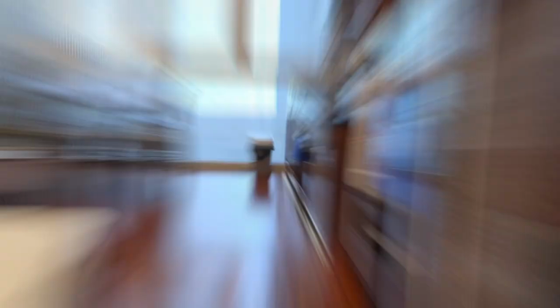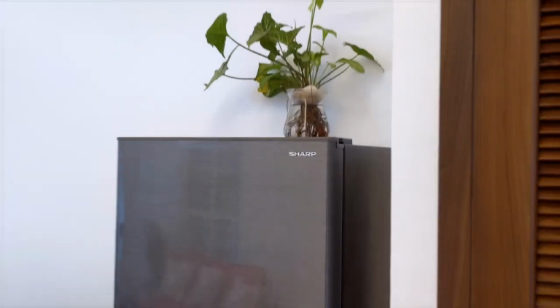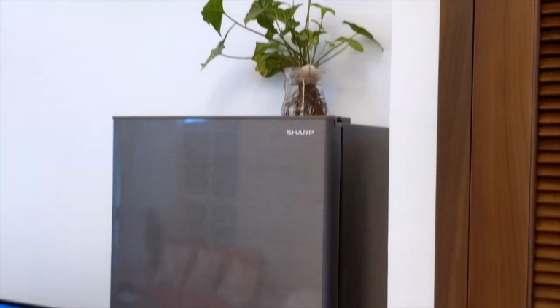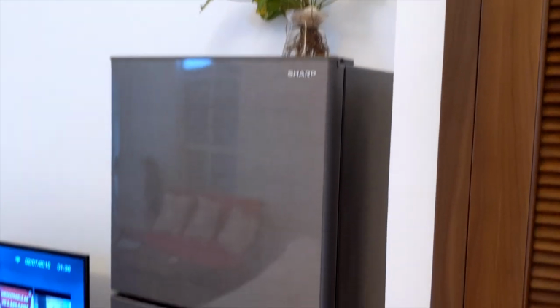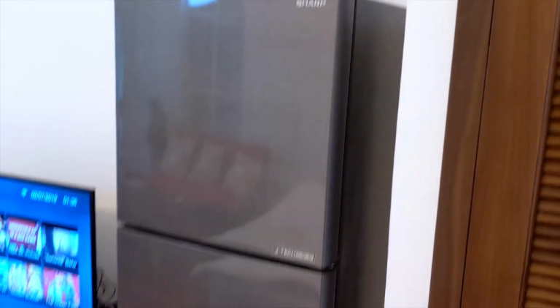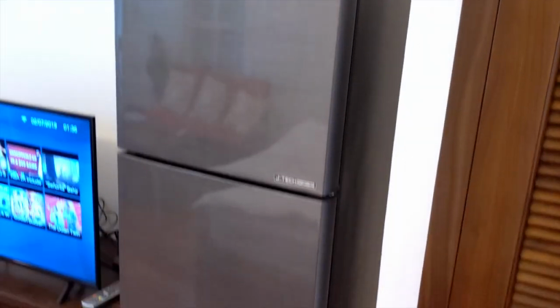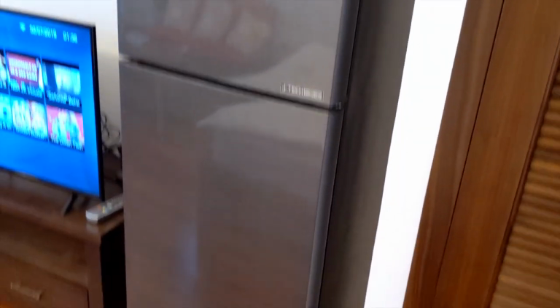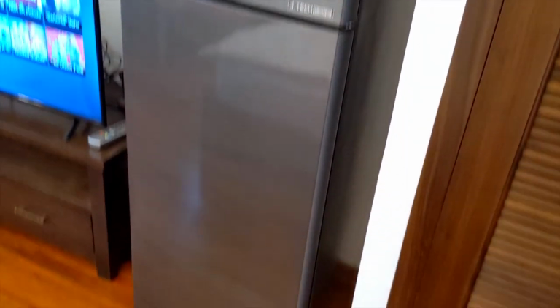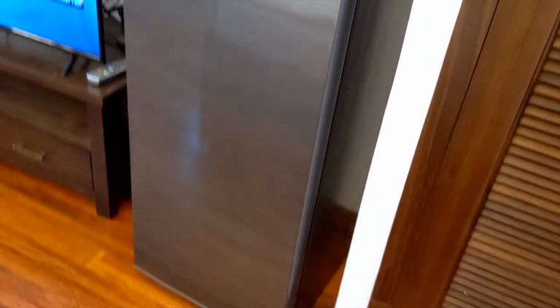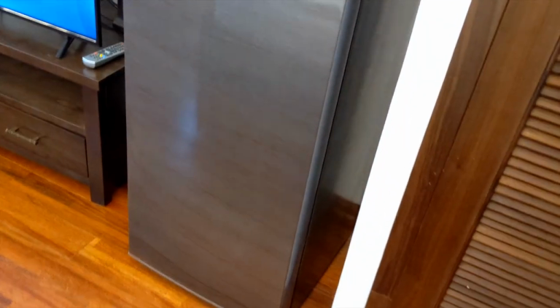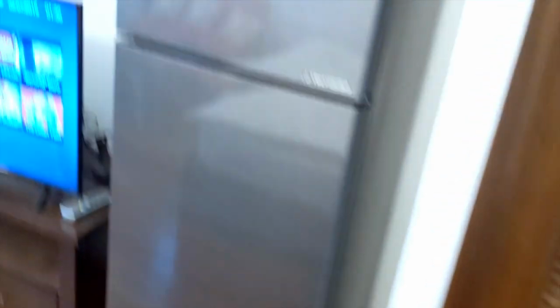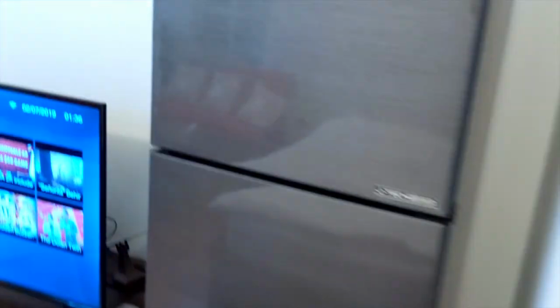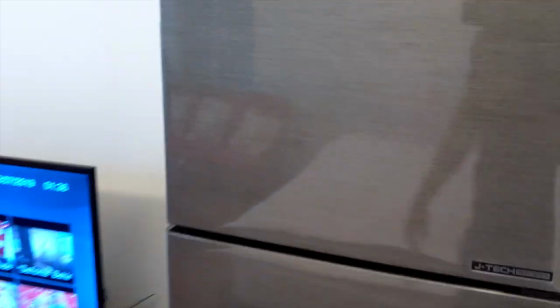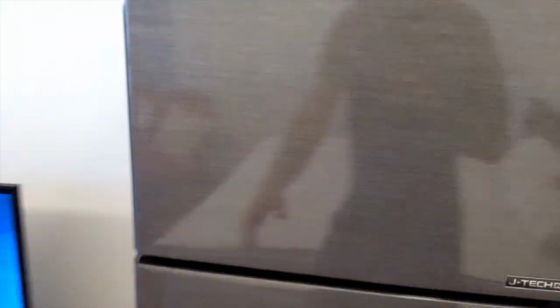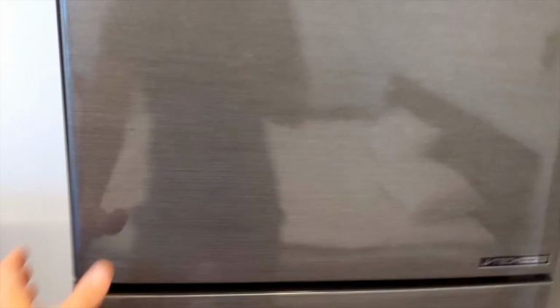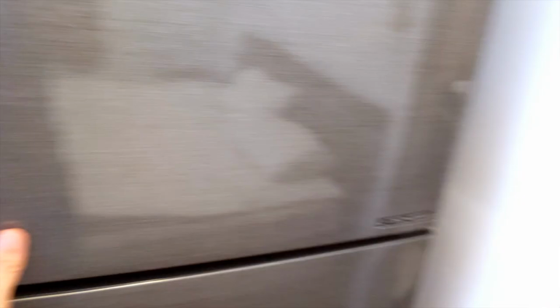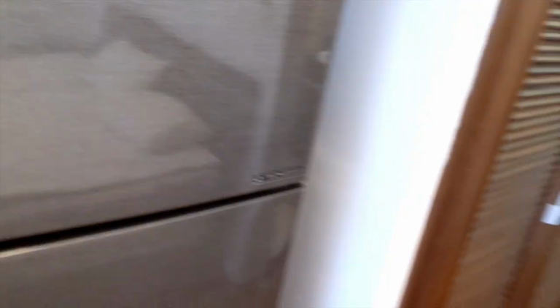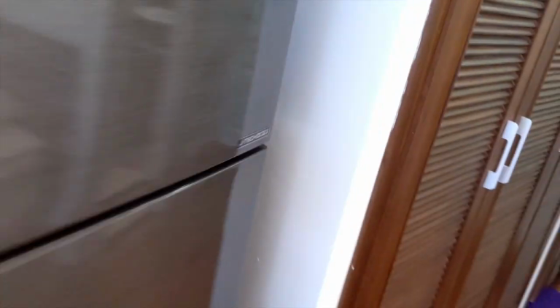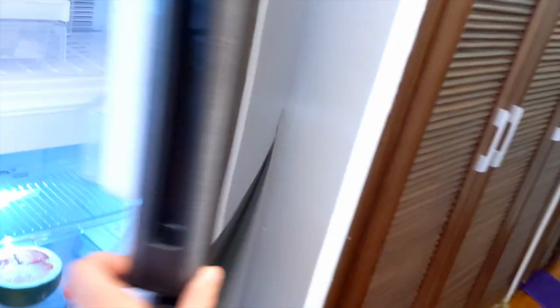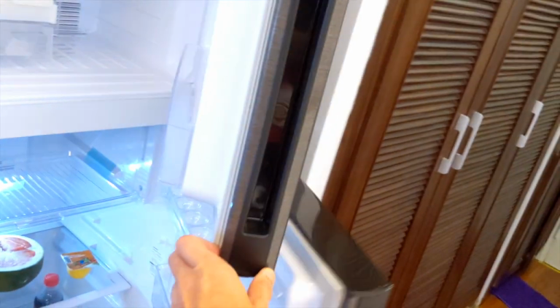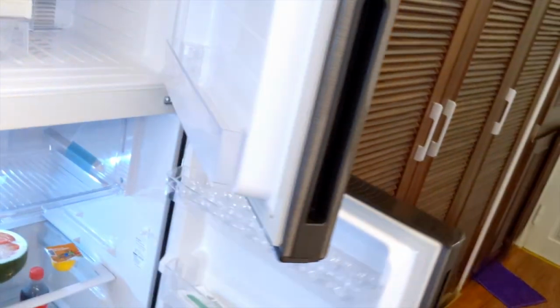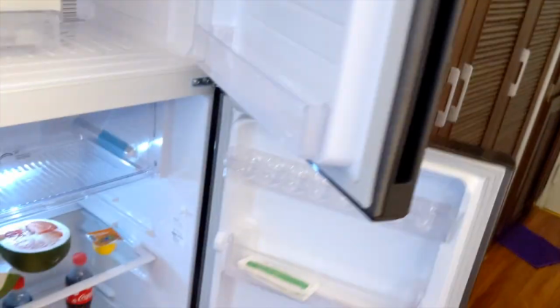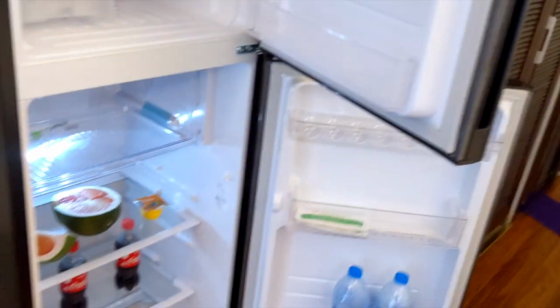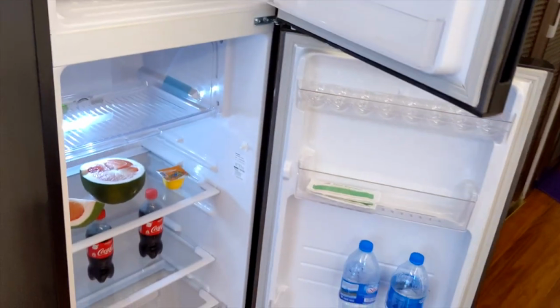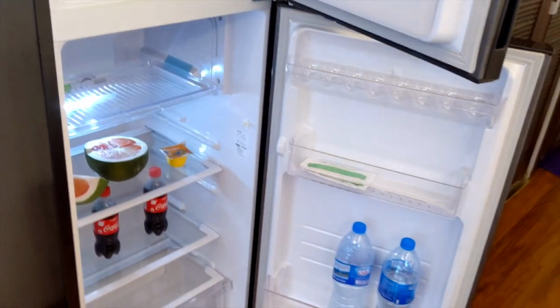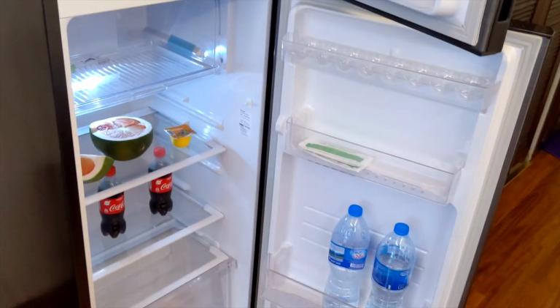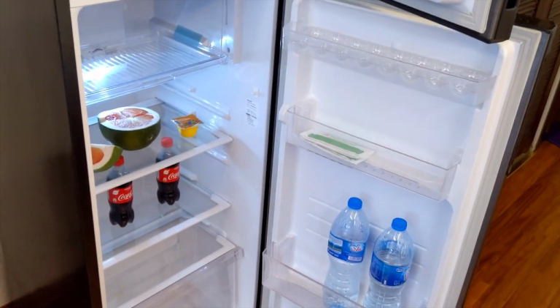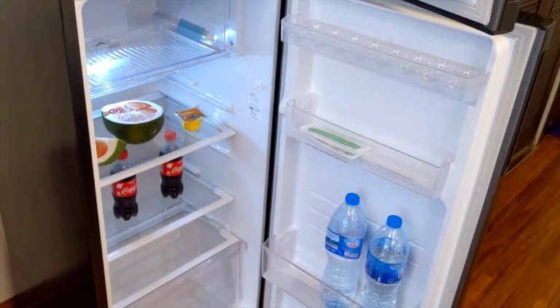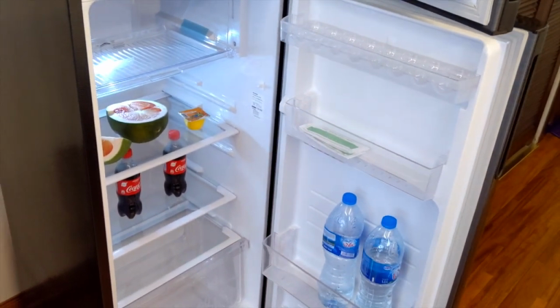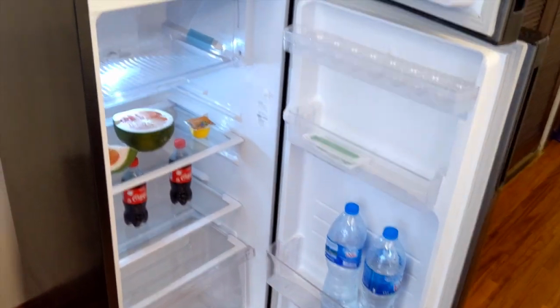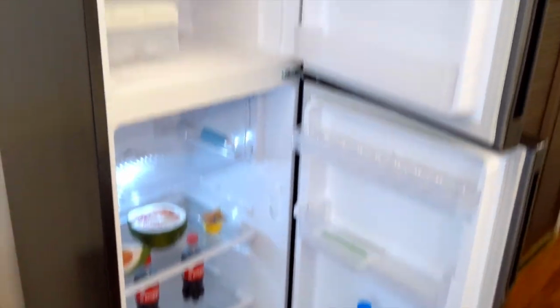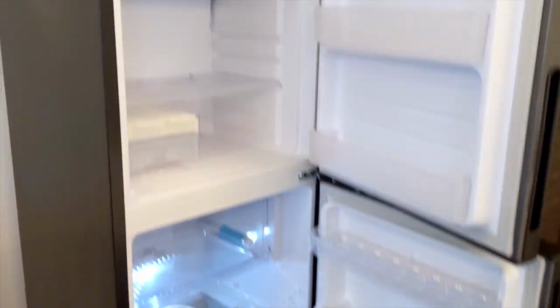The apartment comes with this nice modern refrigerator. But I eat out usually, so all I throw in here is some water, some Cokes, some watermelon — and that's about it. So it's perfect for me.